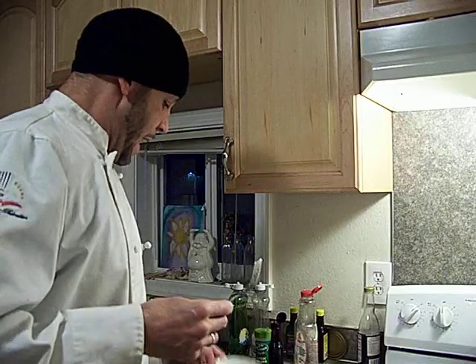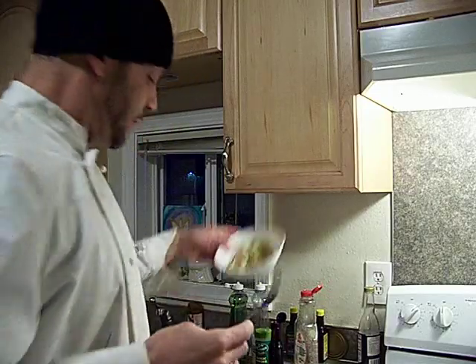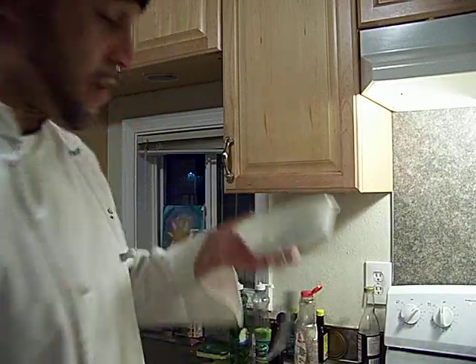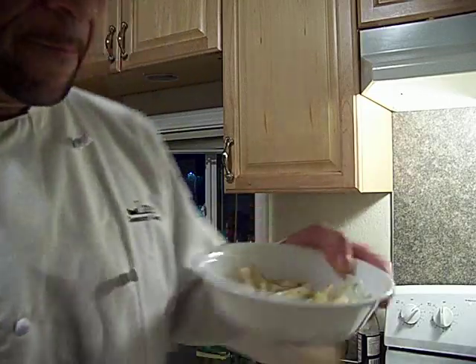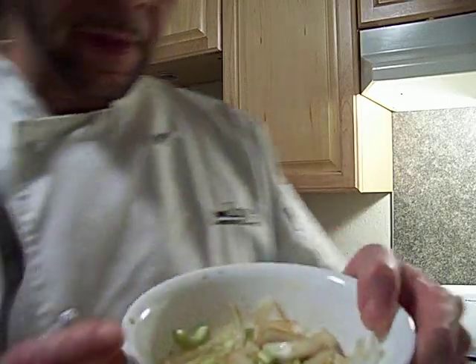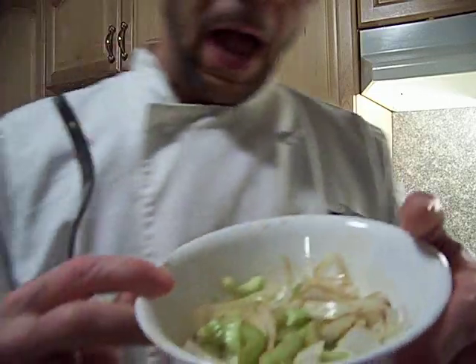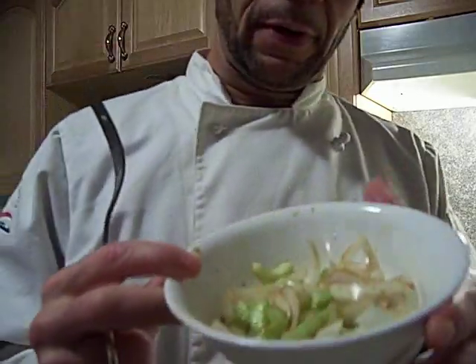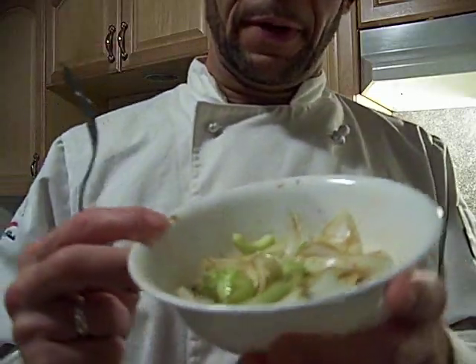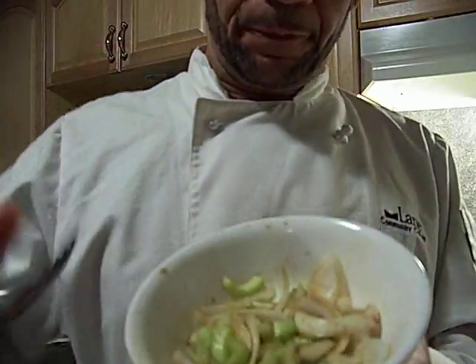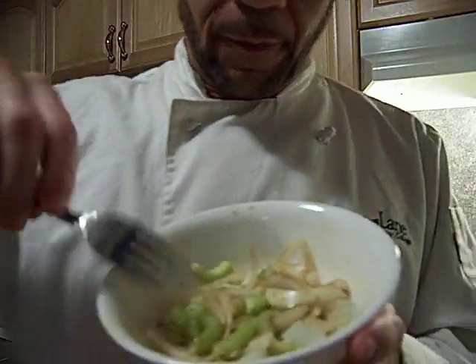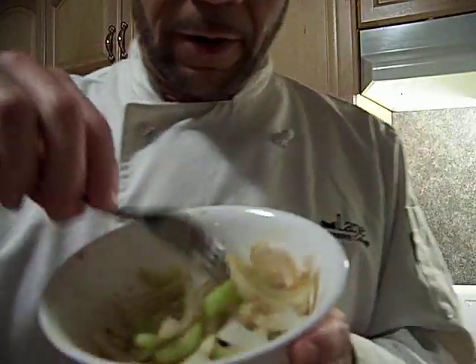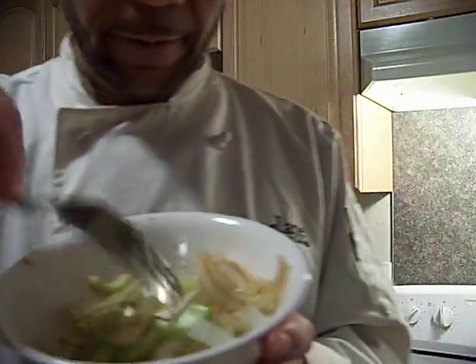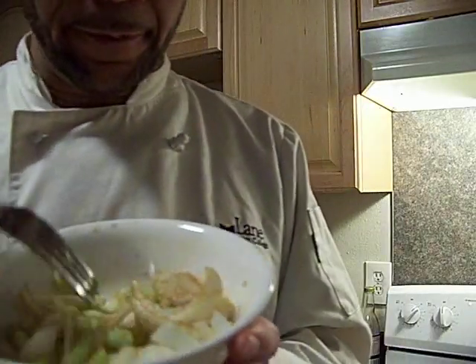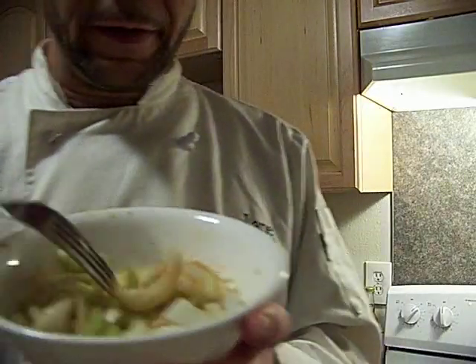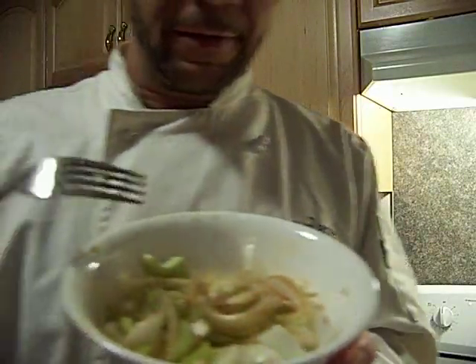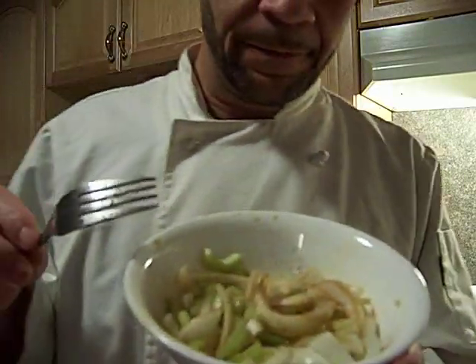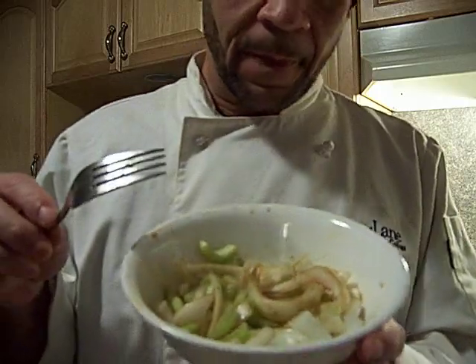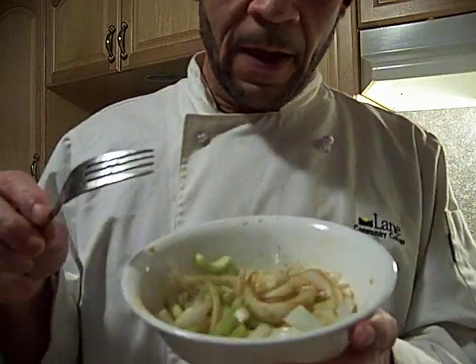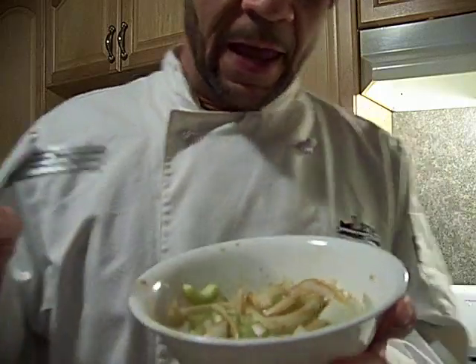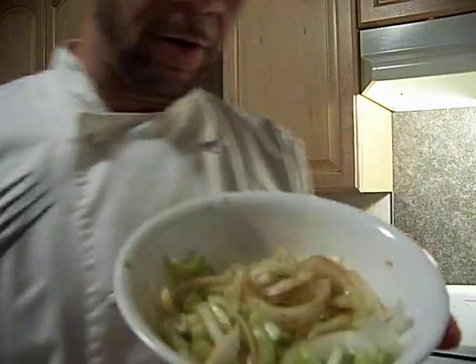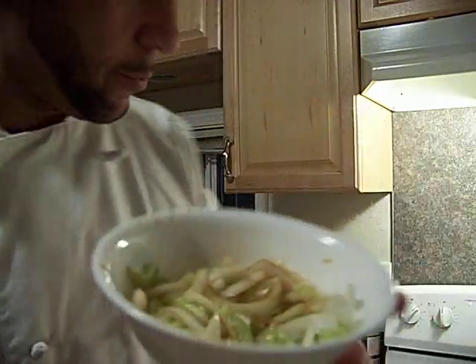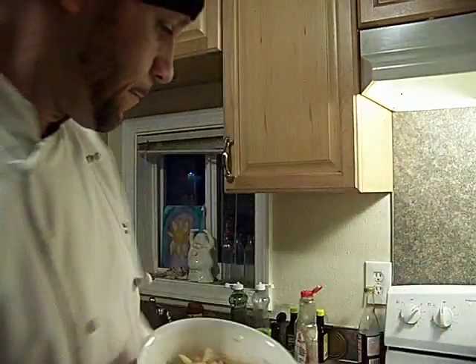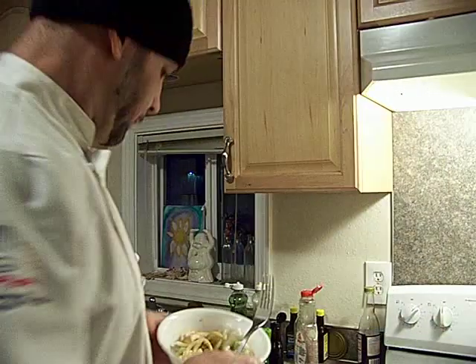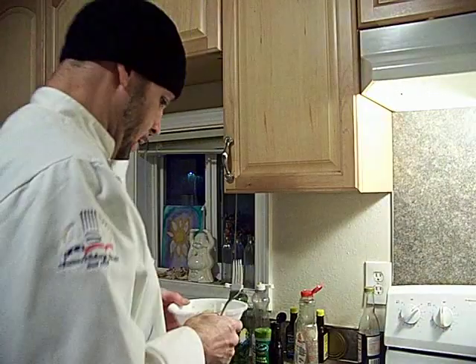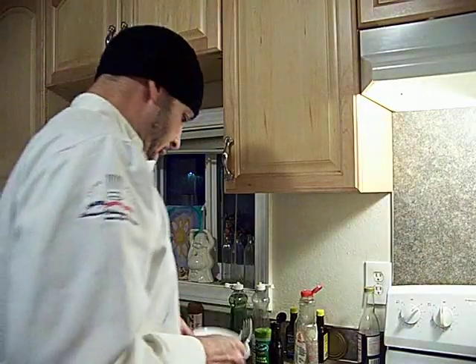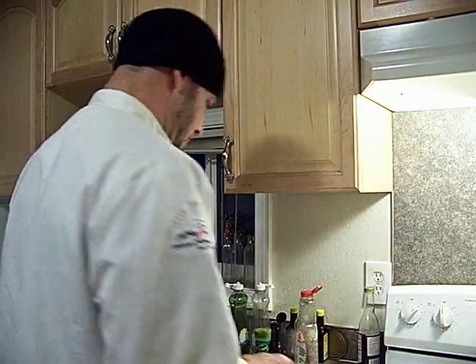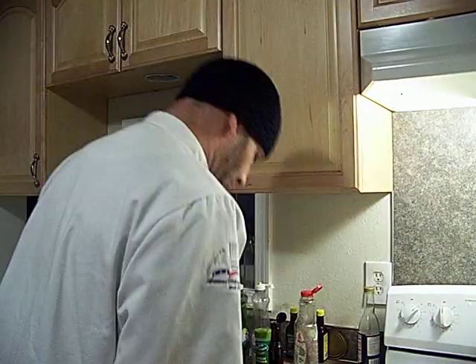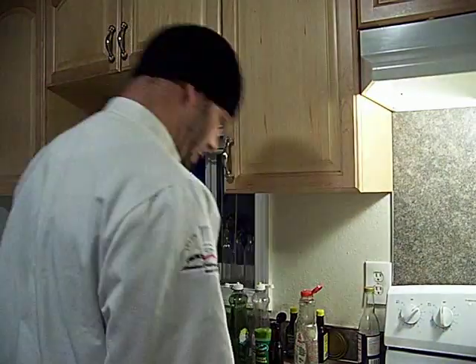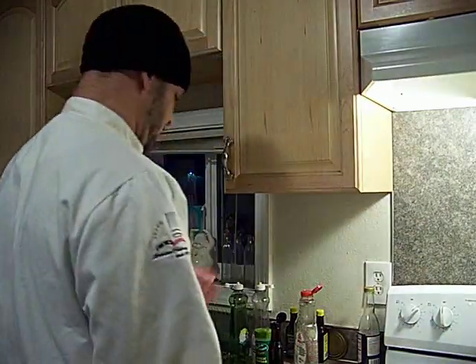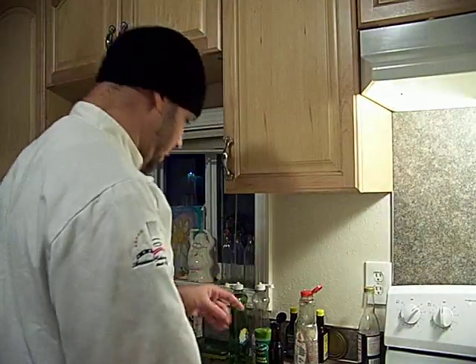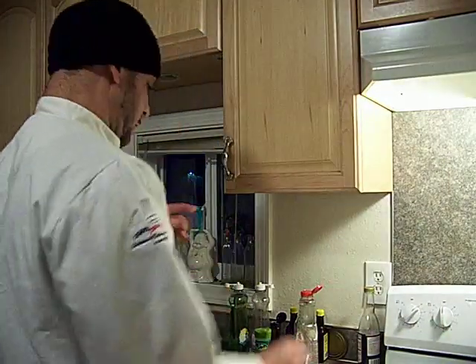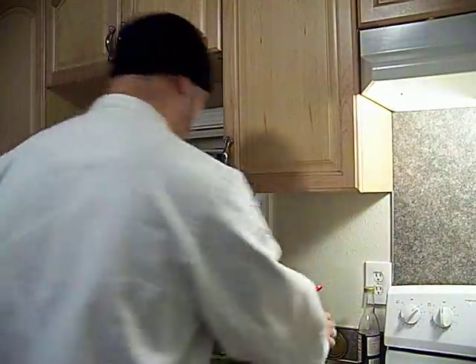And this time I put a little bit right on our onions. The pan is smoking already.